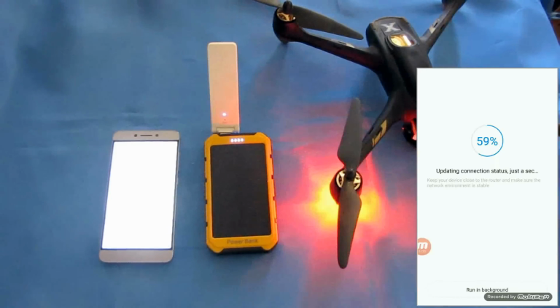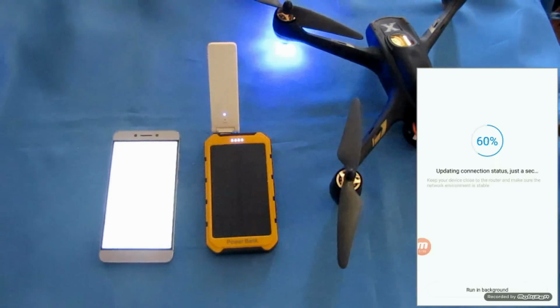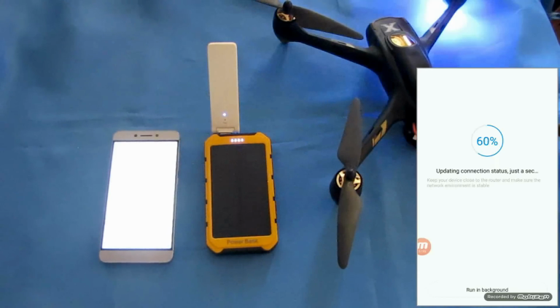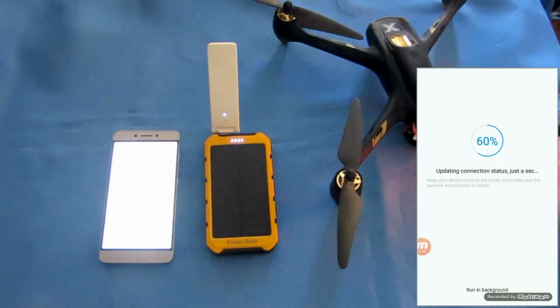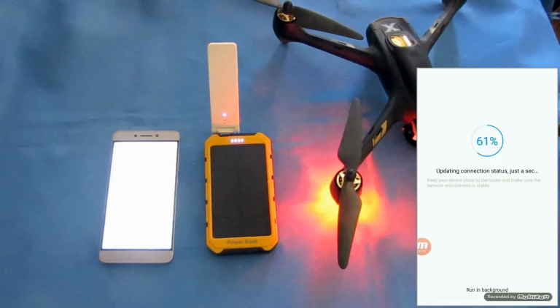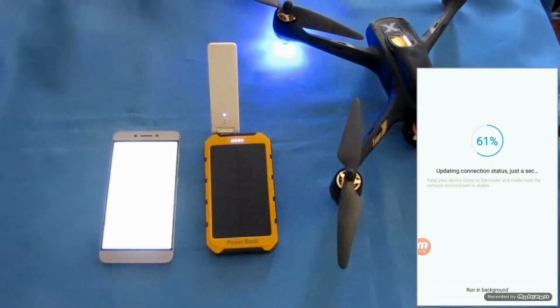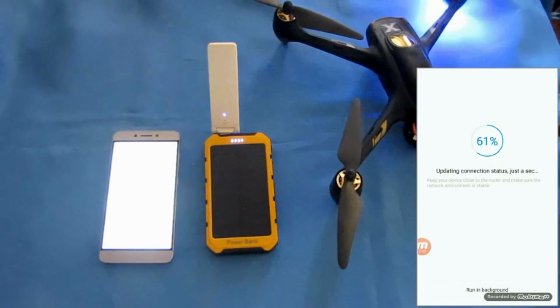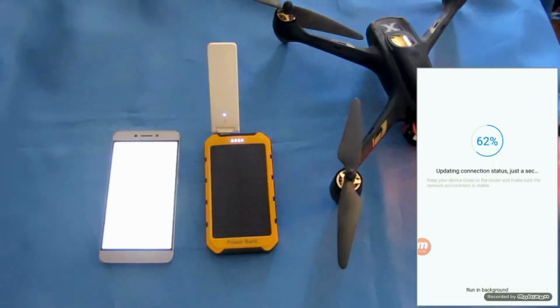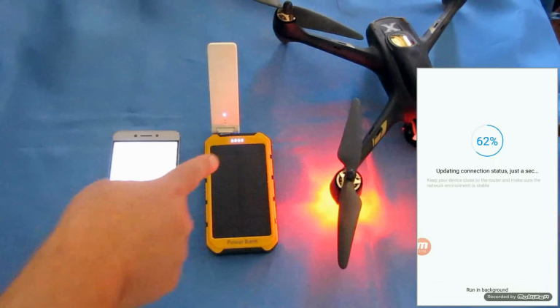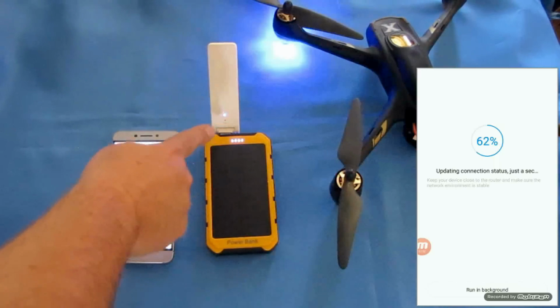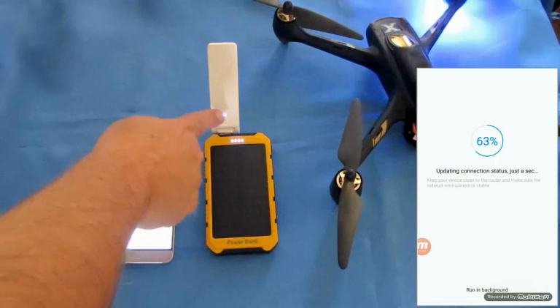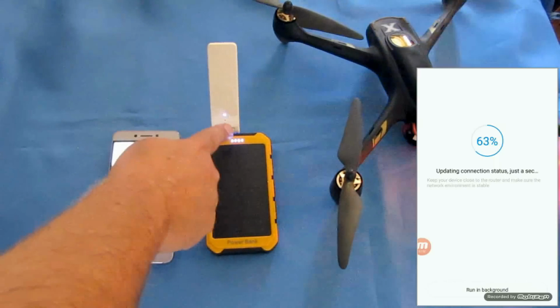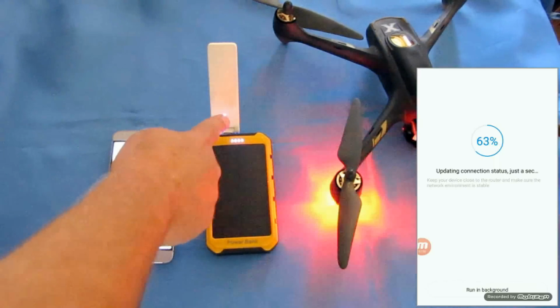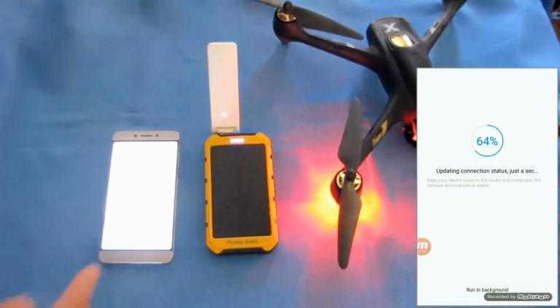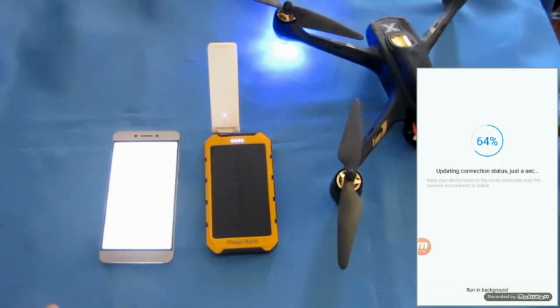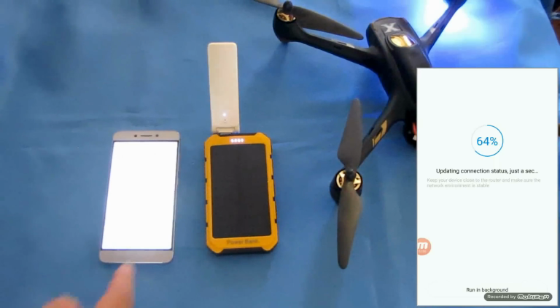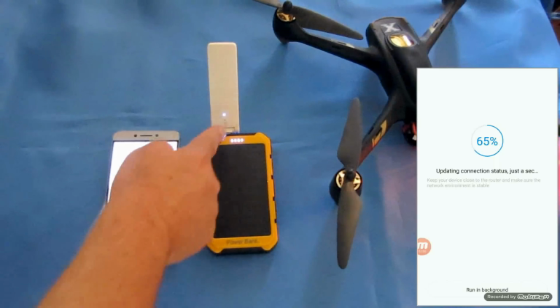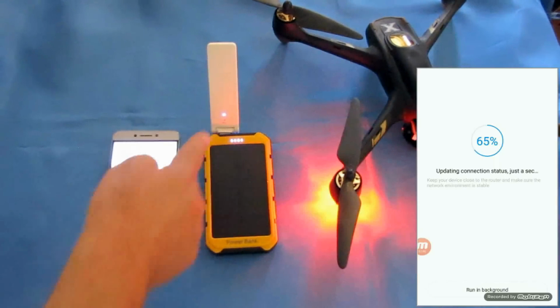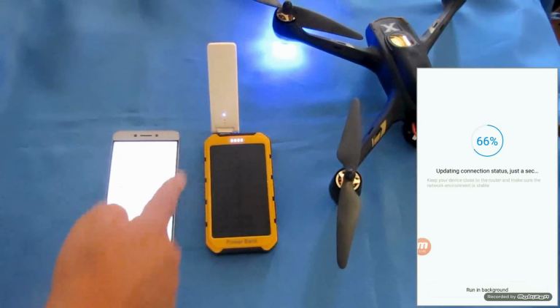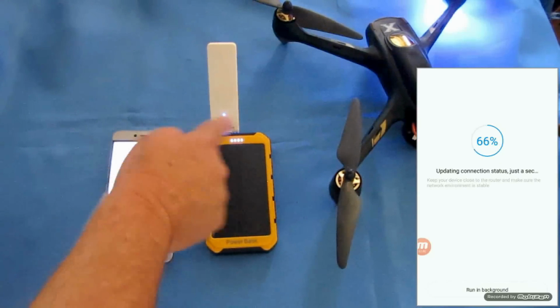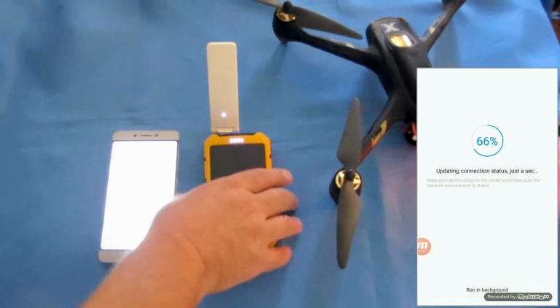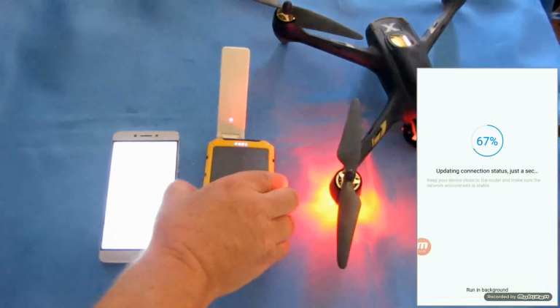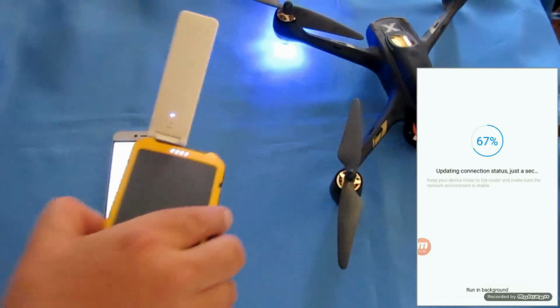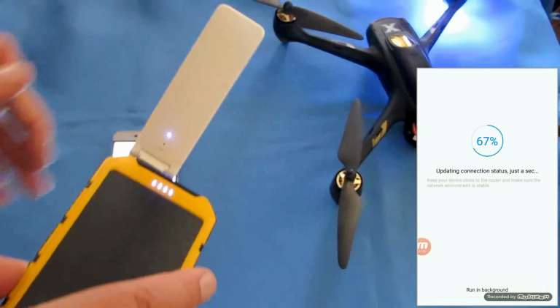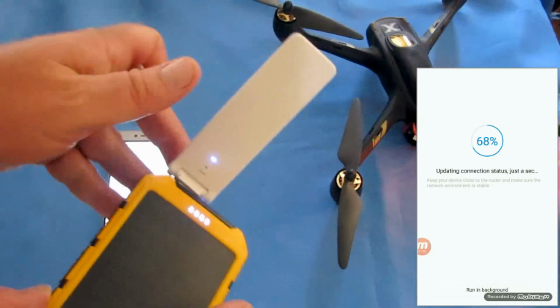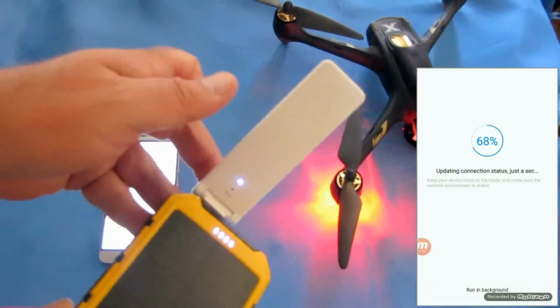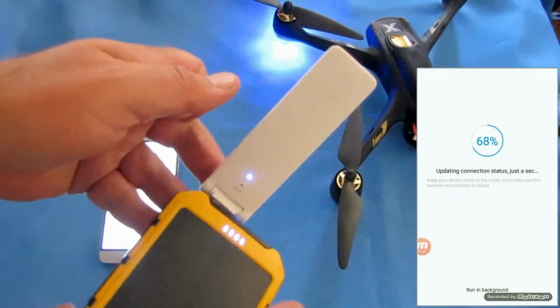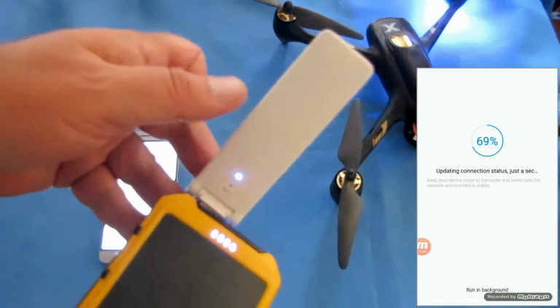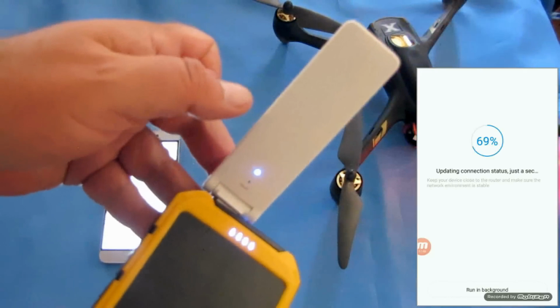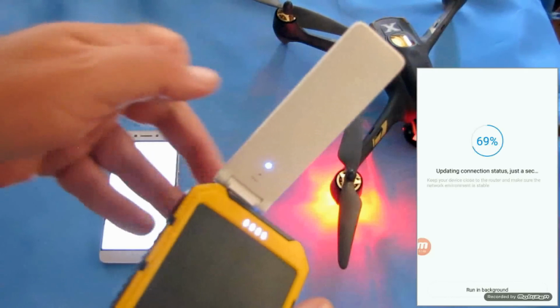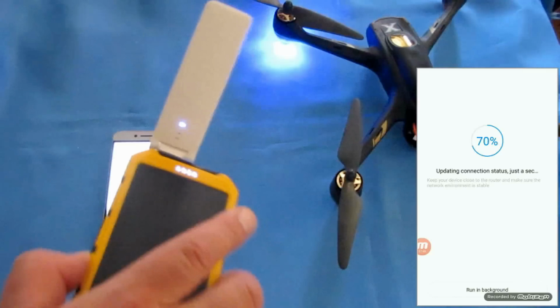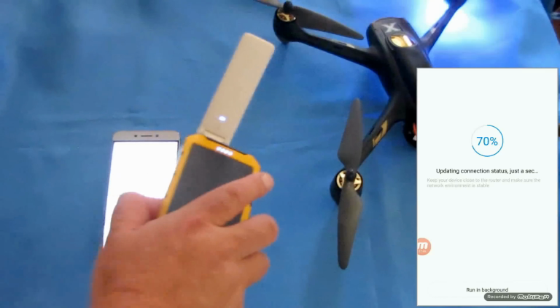There — now we got a blue light. We are connected! We're ready to go. See the blue light? This is what we're looking for — that blue light means we're successfully connected.